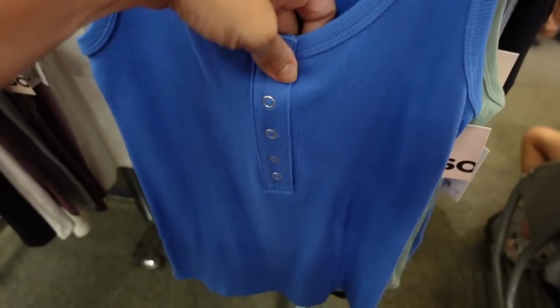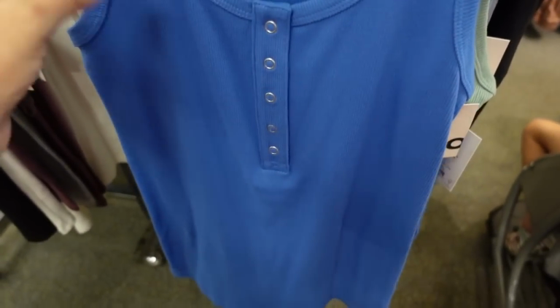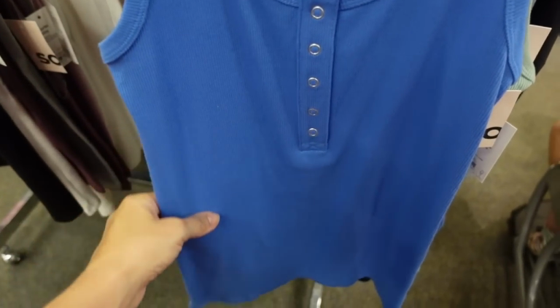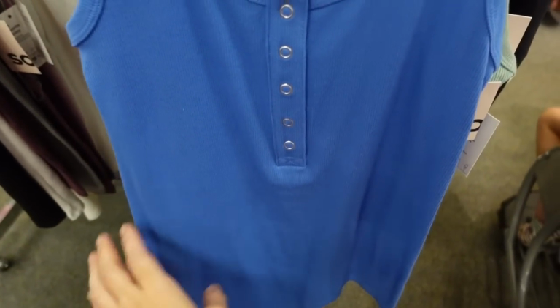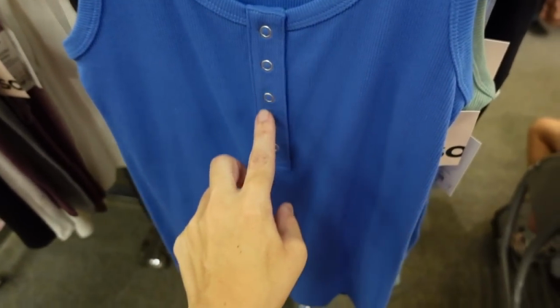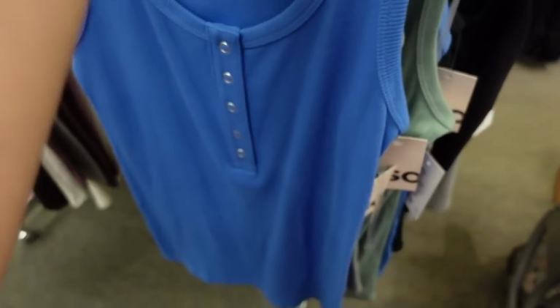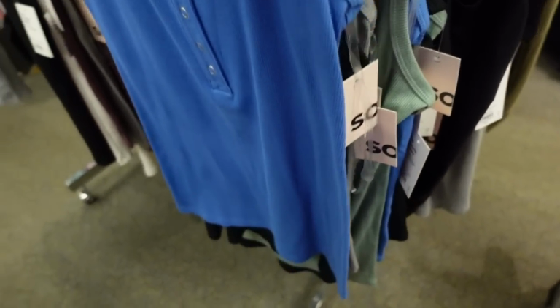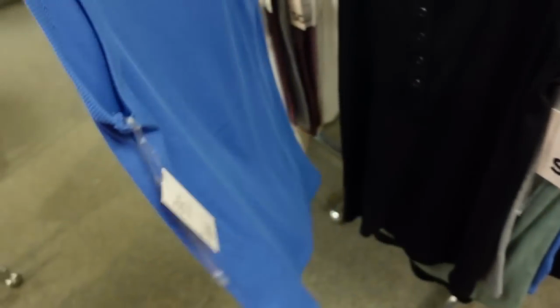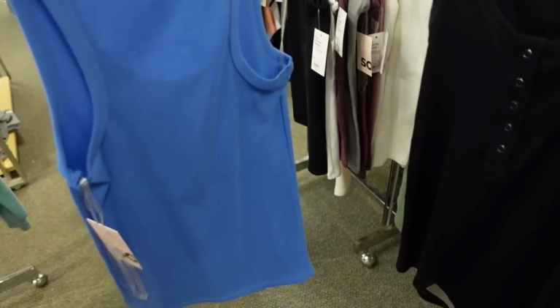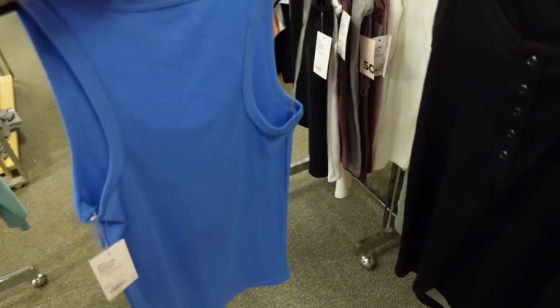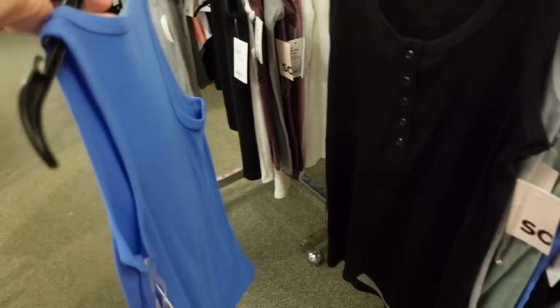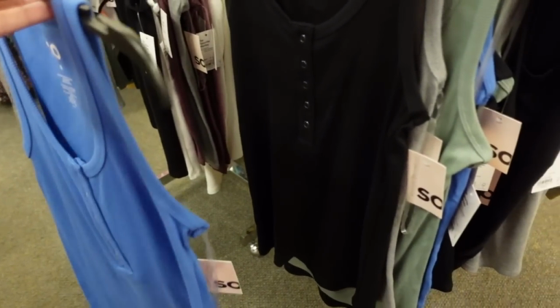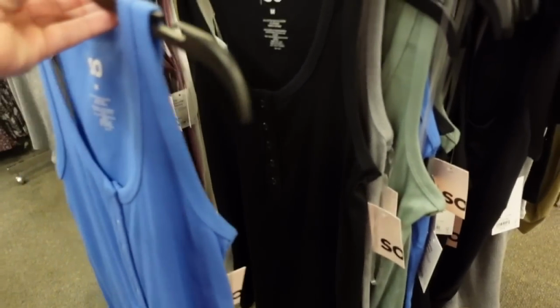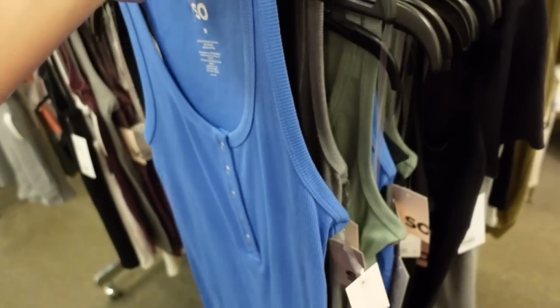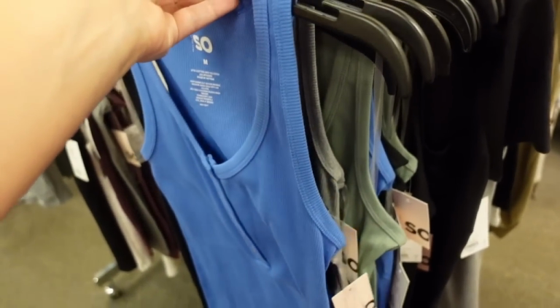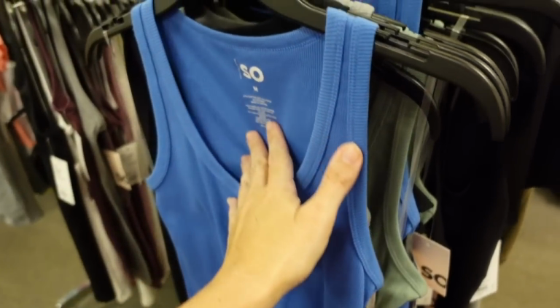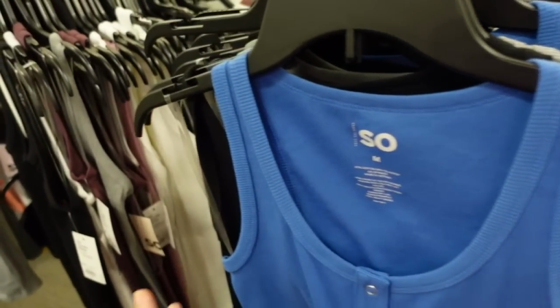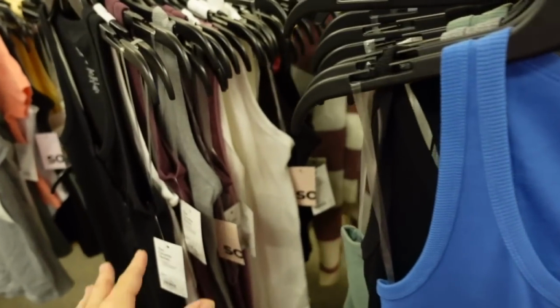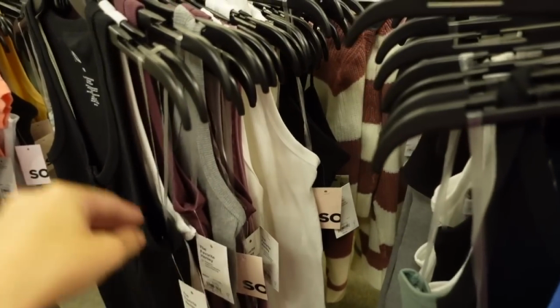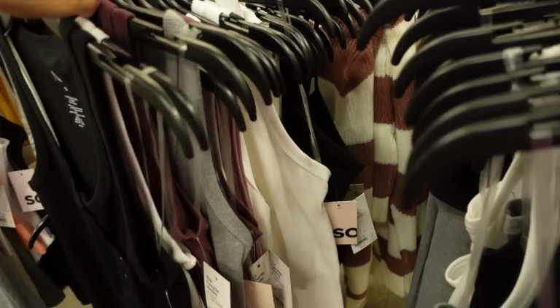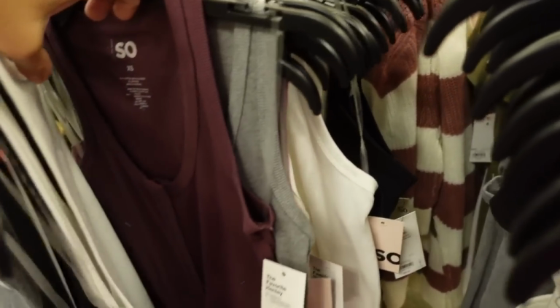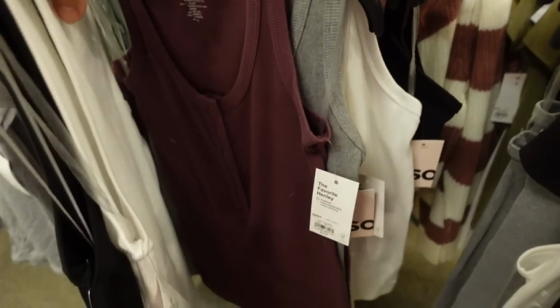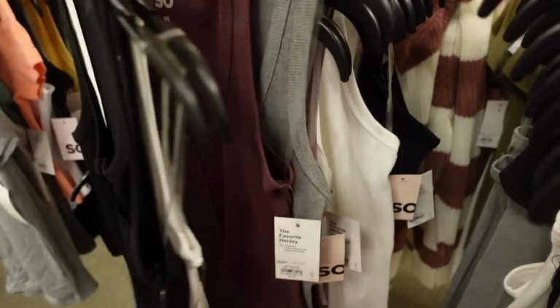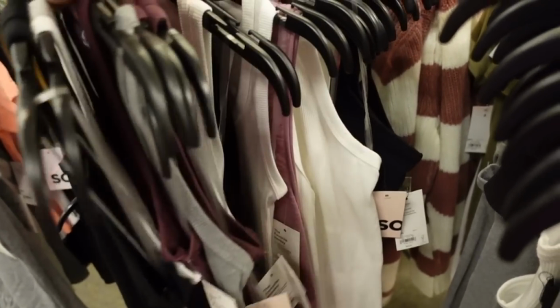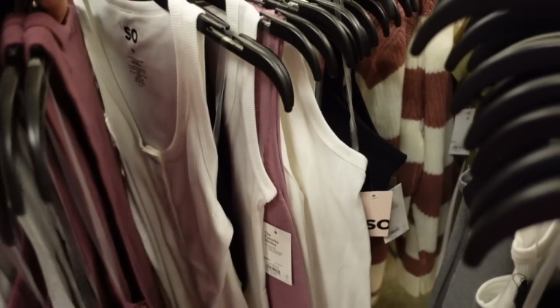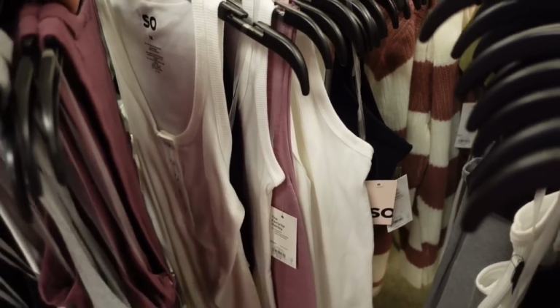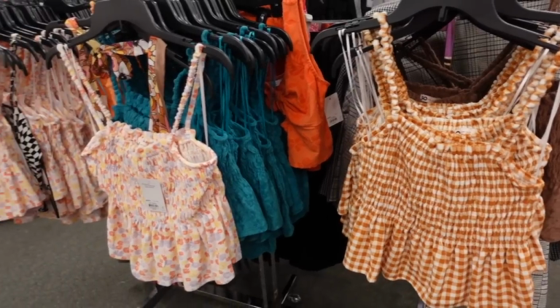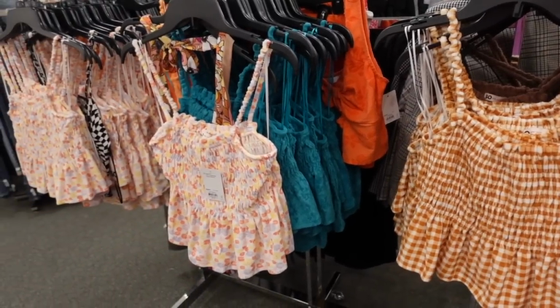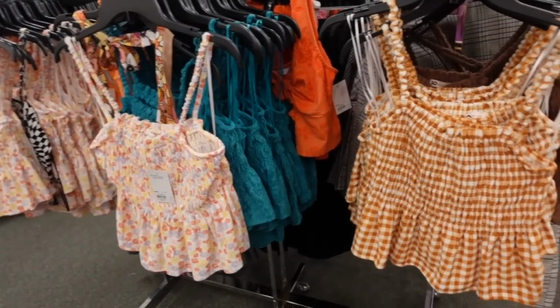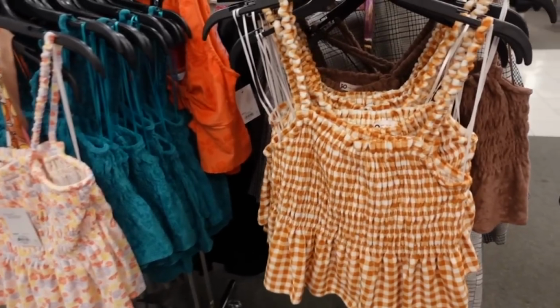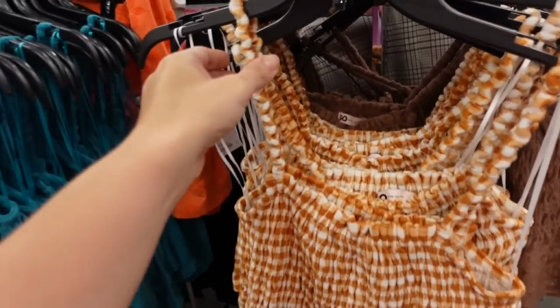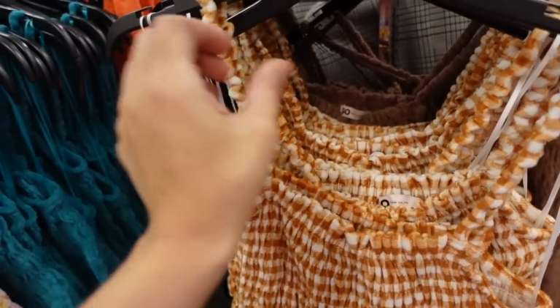New henley tanks from SOŸ. This one has a scoop neckline, really nice and fitted through the body with snap buttons, fitted through the back. In blue, black, and gray — they're $9.99. Also seeing a really pretty purple.